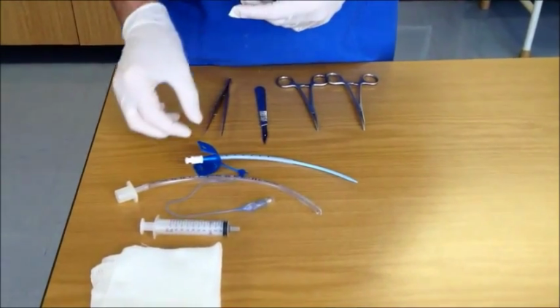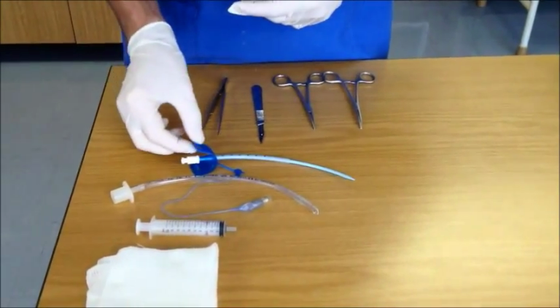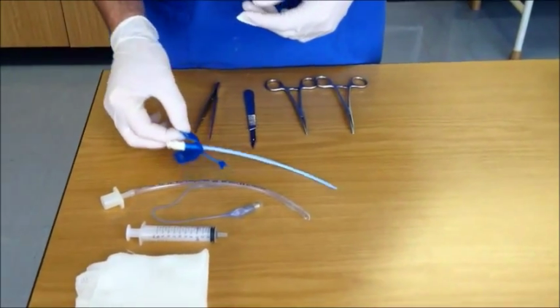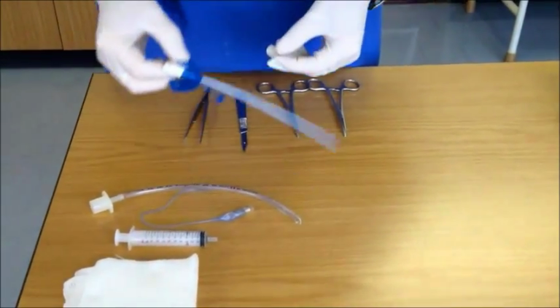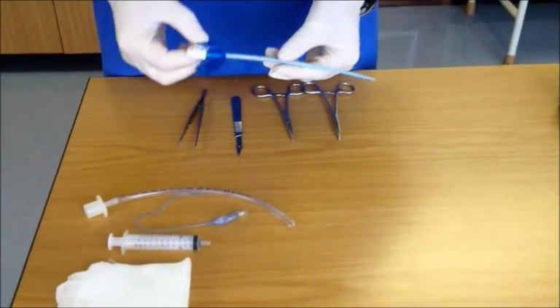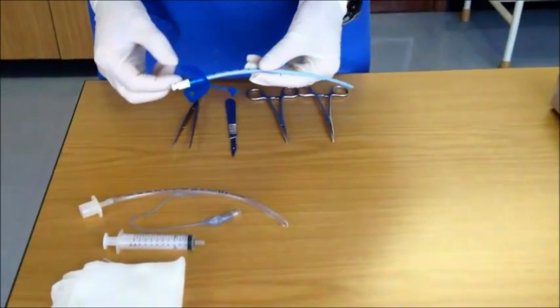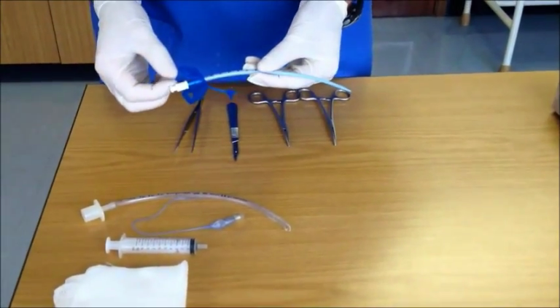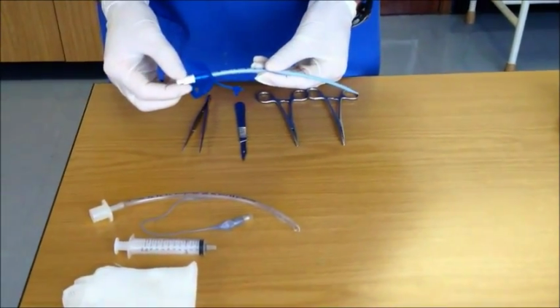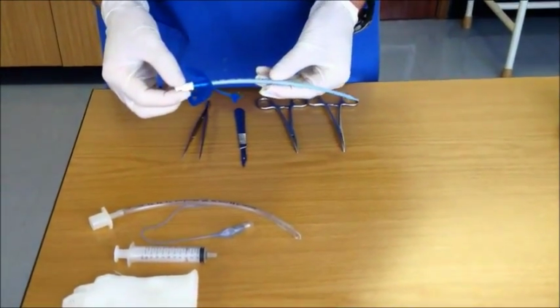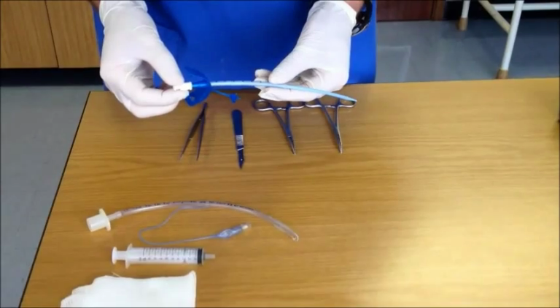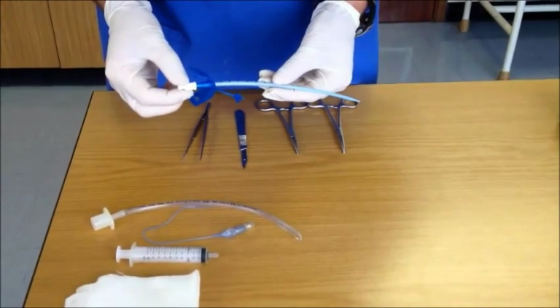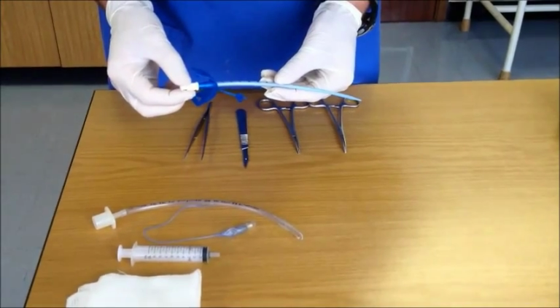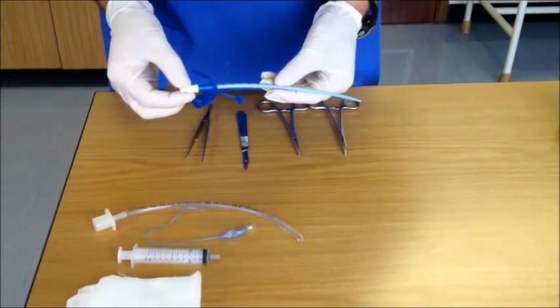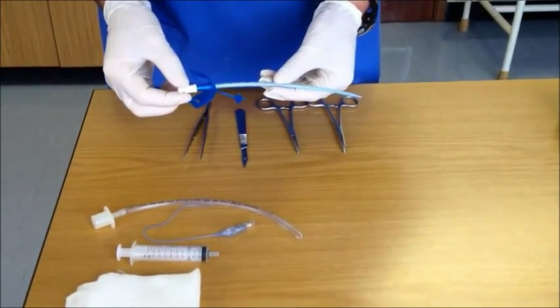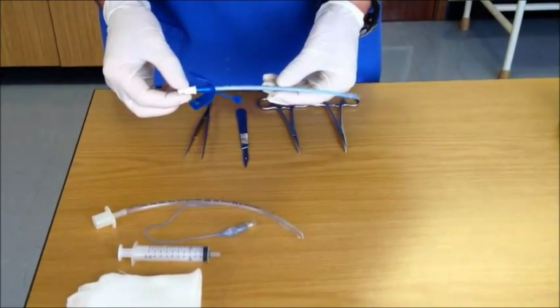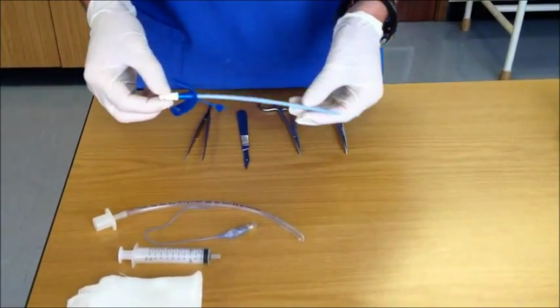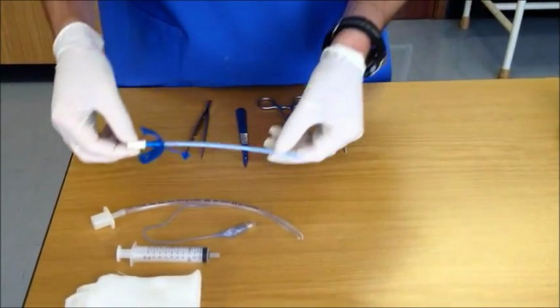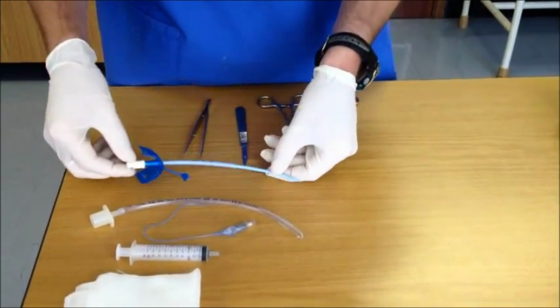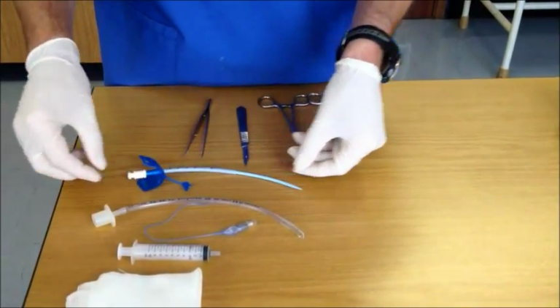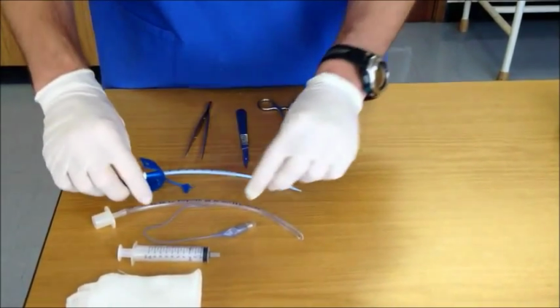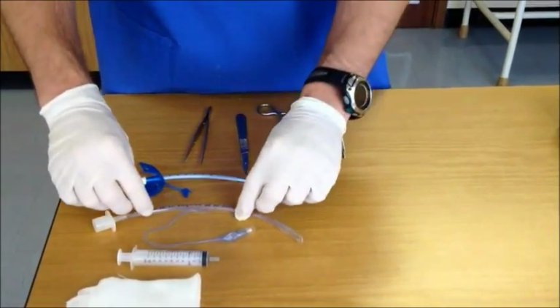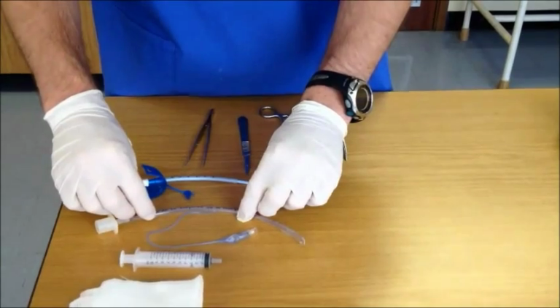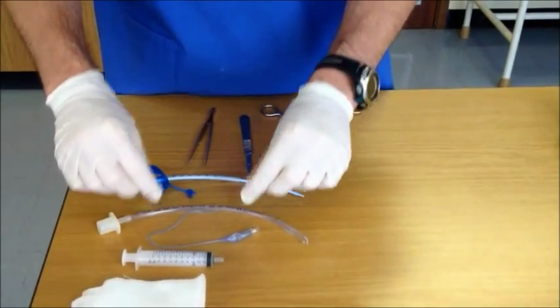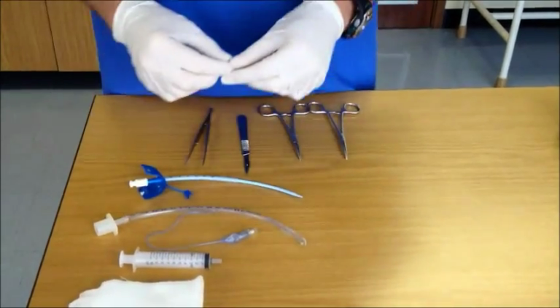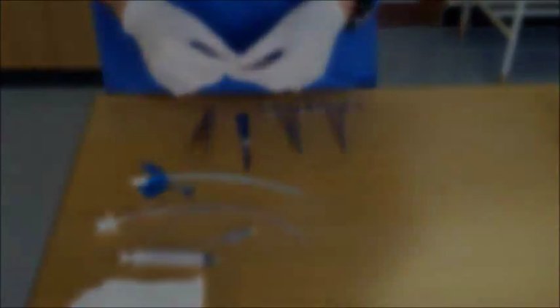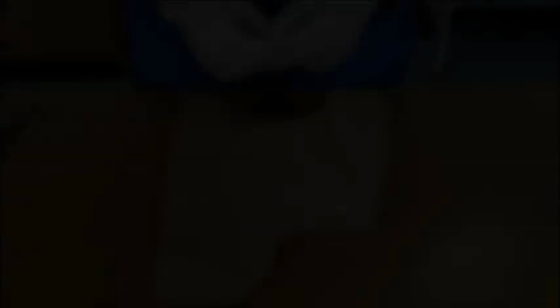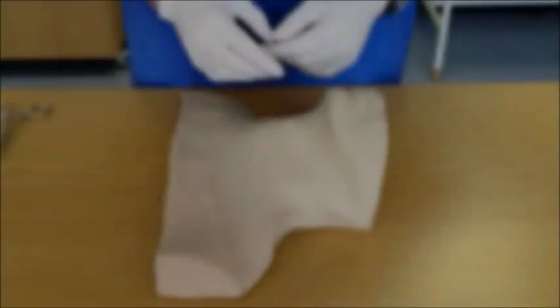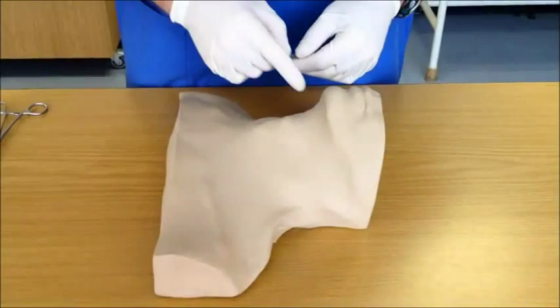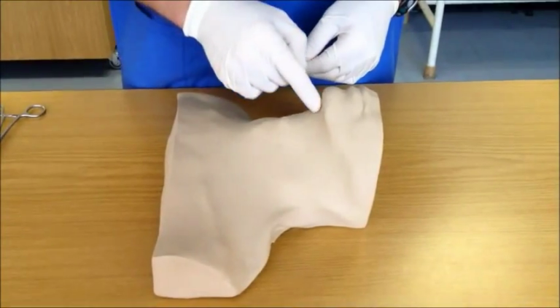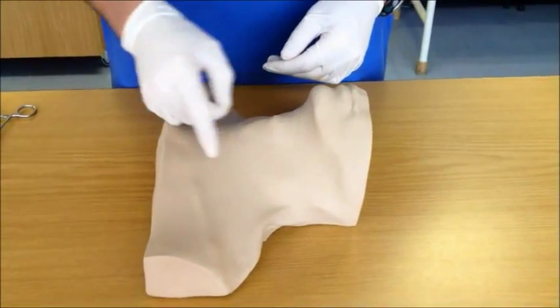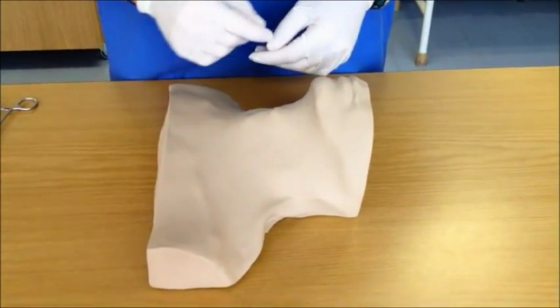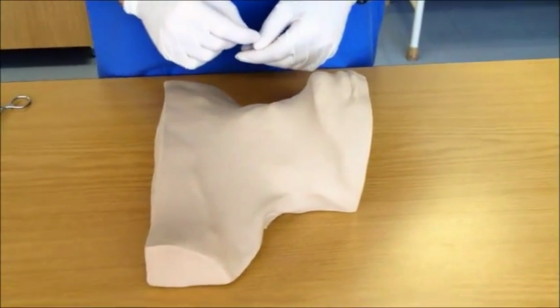There are many excellent commercial devices available for surgical cricothyroidotomy, but today we will show you a technique using only basic equipment. To perform the procedure, start by cleaning the neck as well as possible.